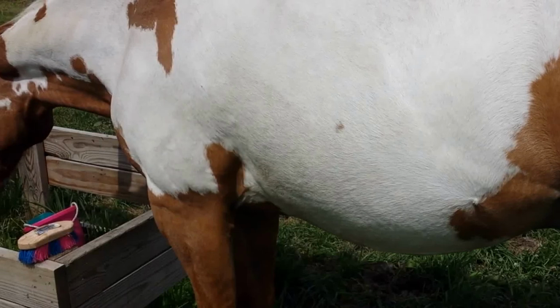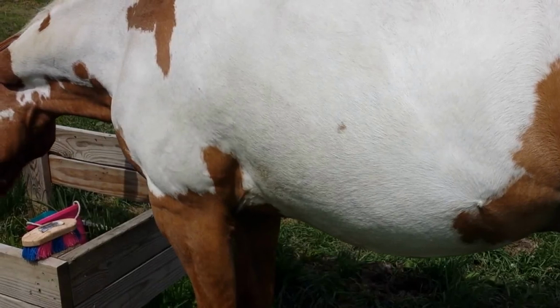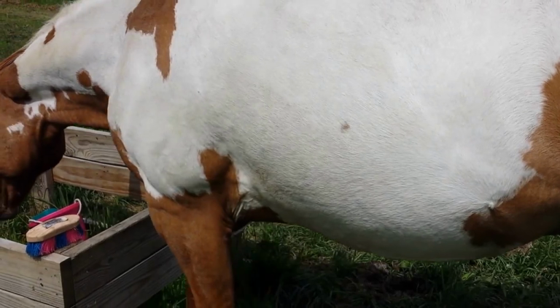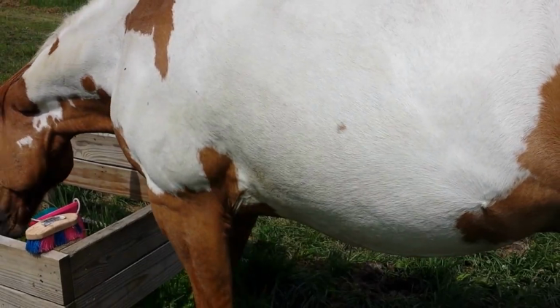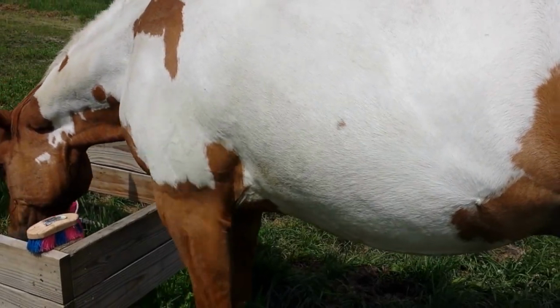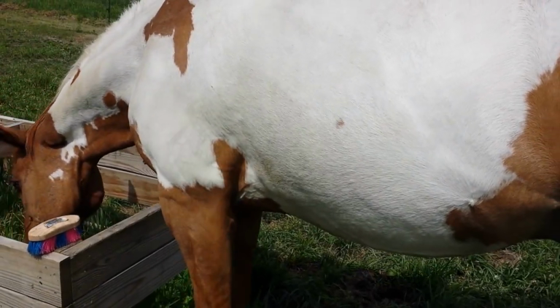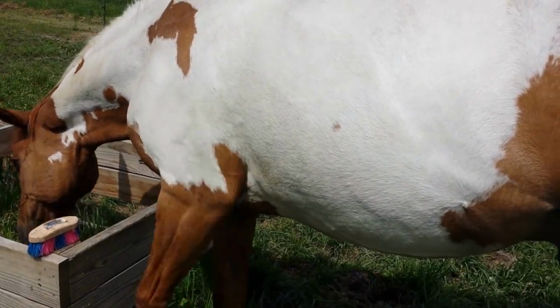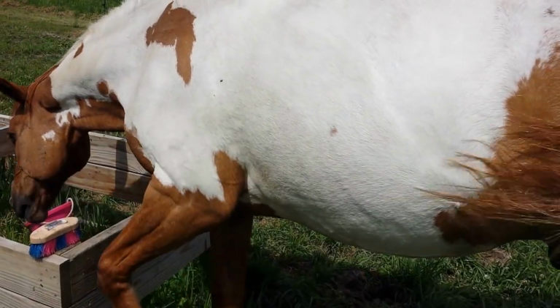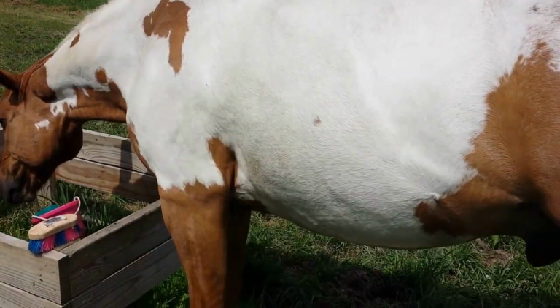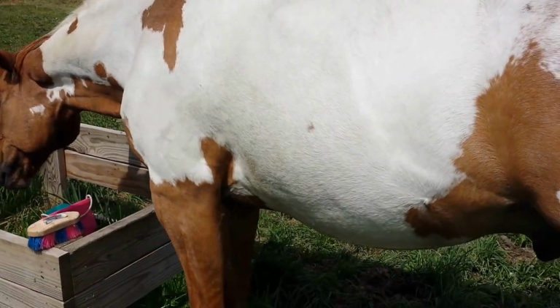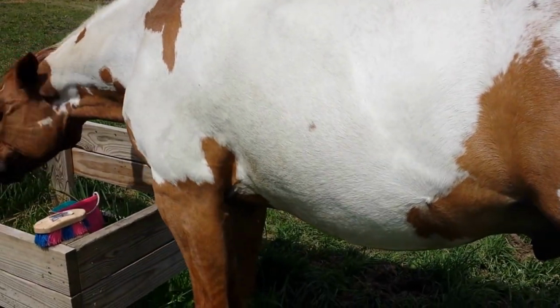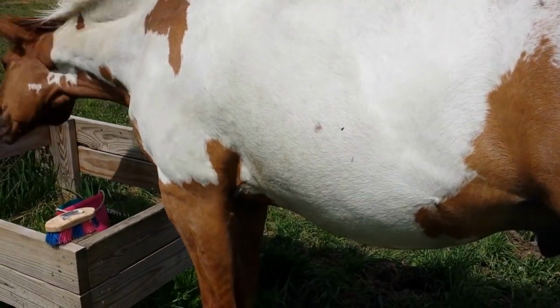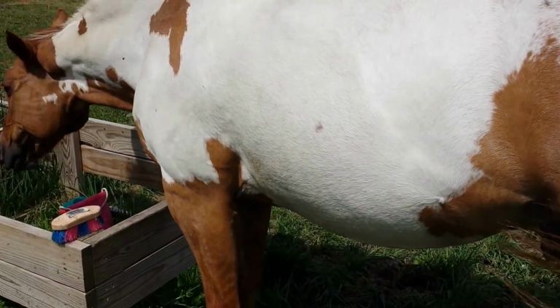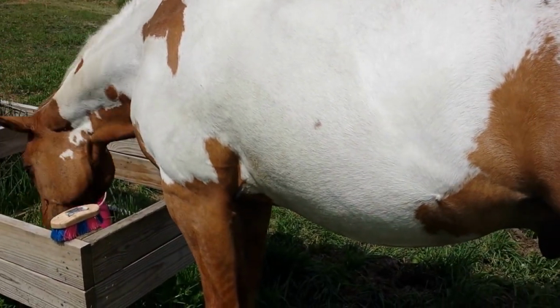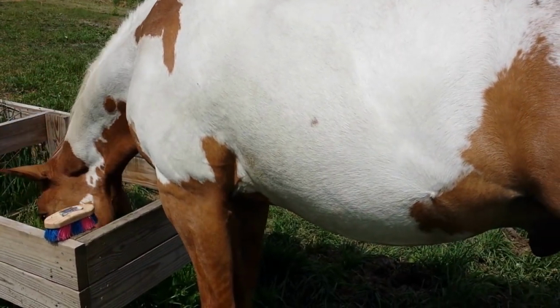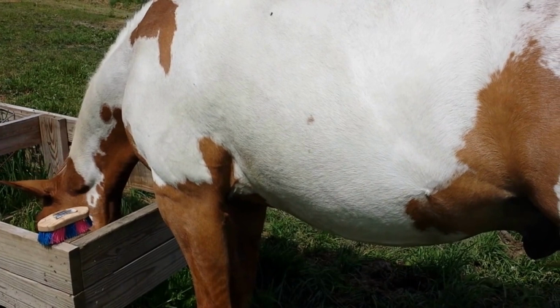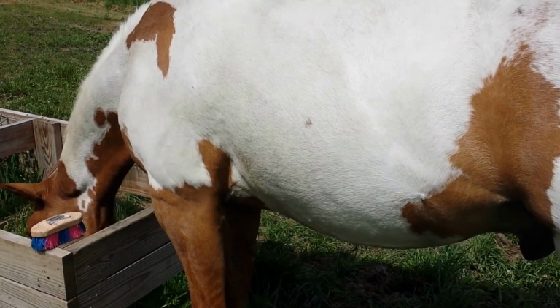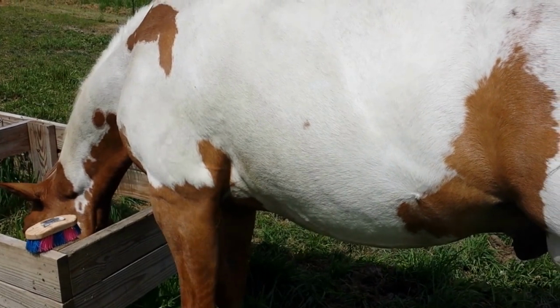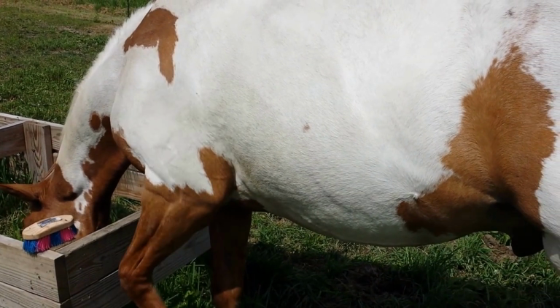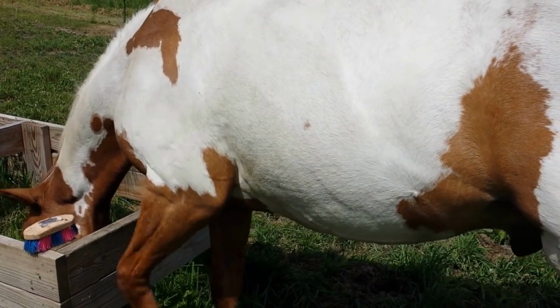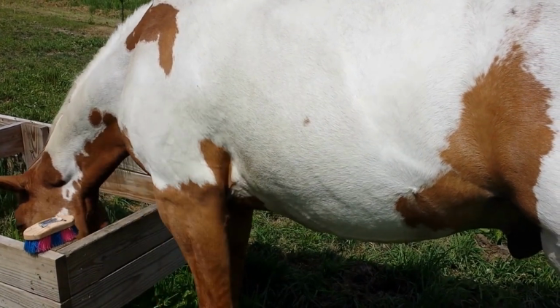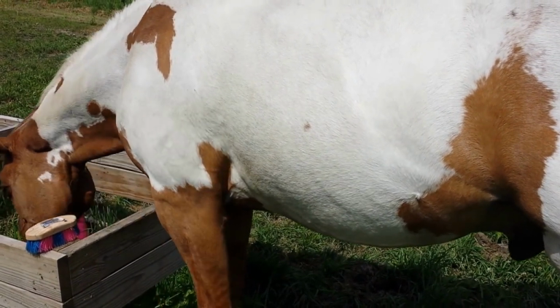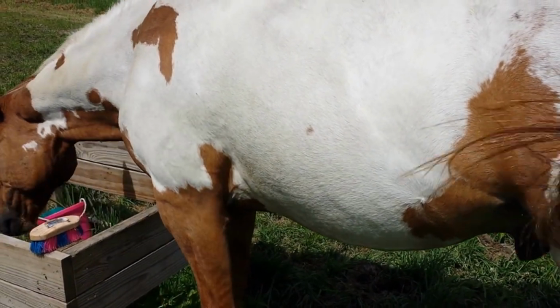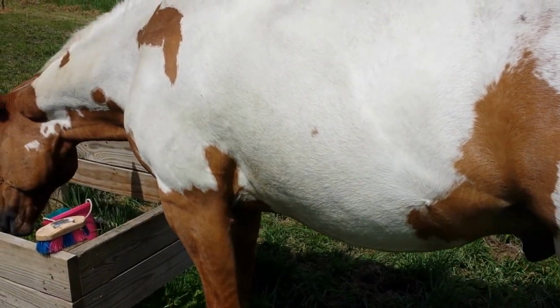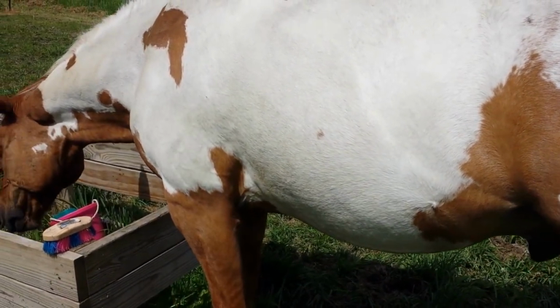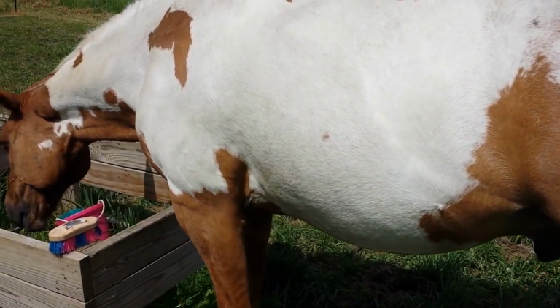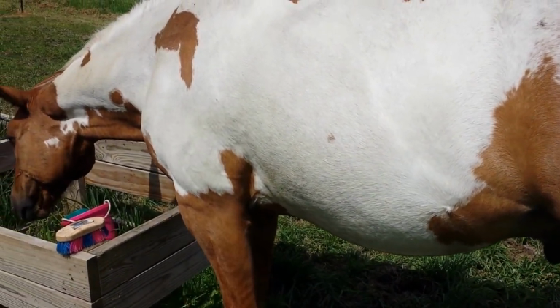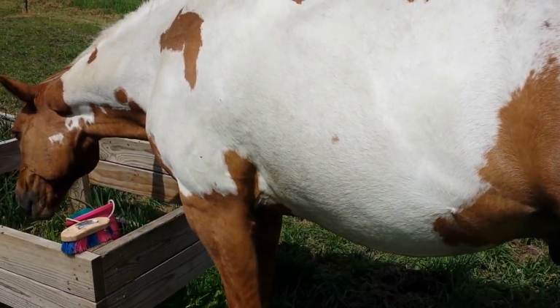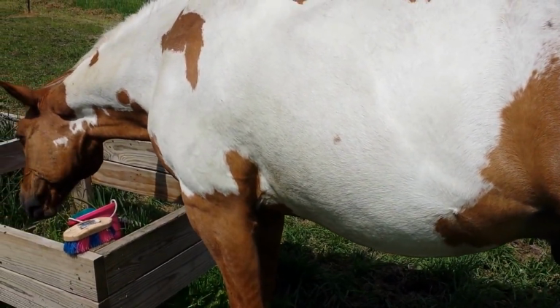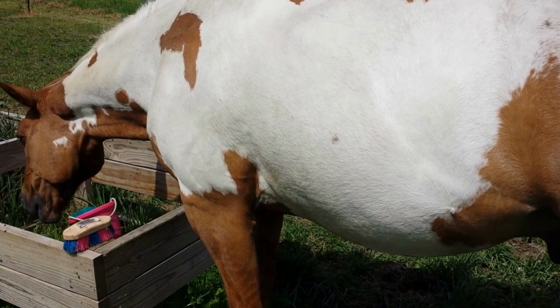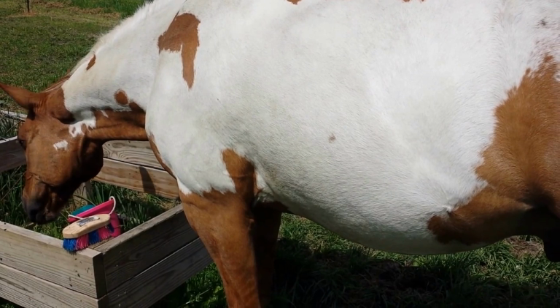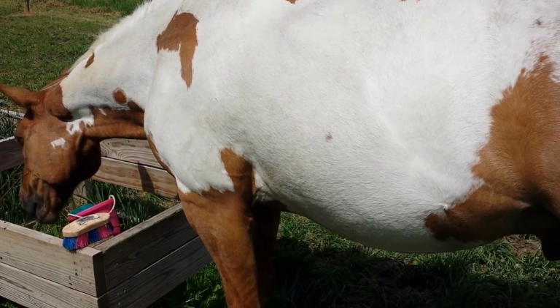Good morning from Morningstar Stables. It's a great 4th of July here. Sun is shining, it's a little humid, and it's feeding time.